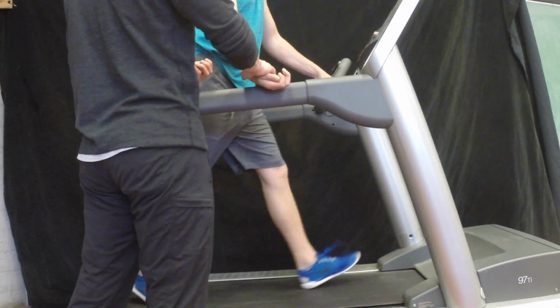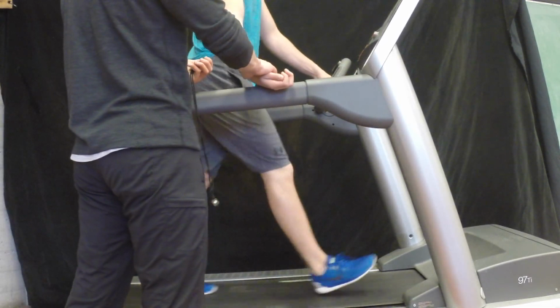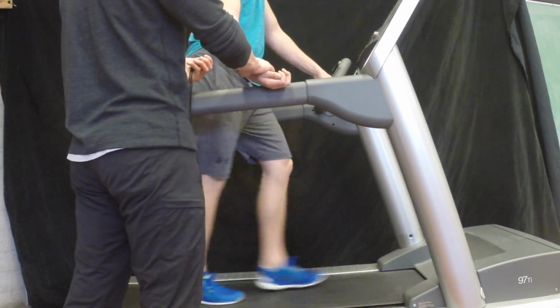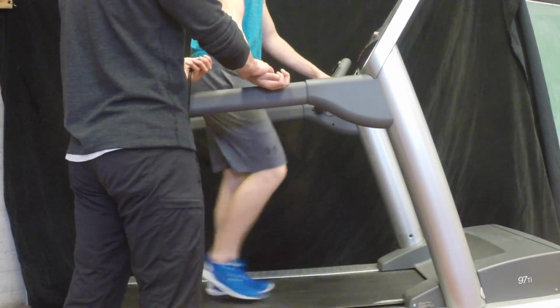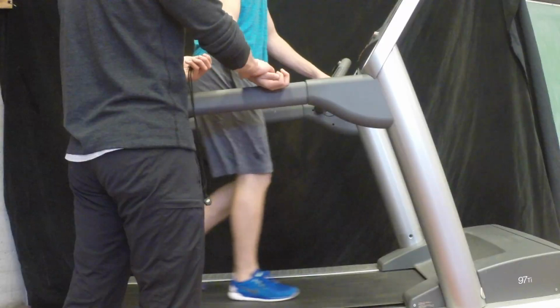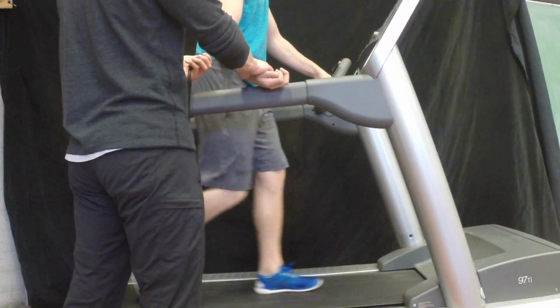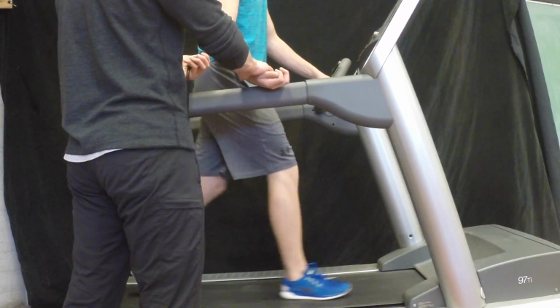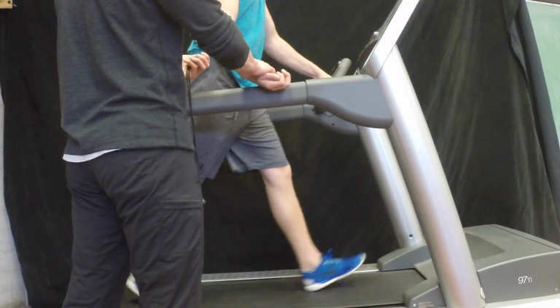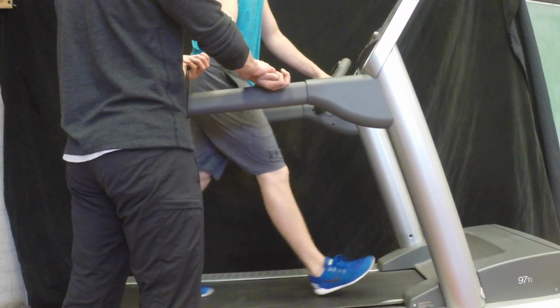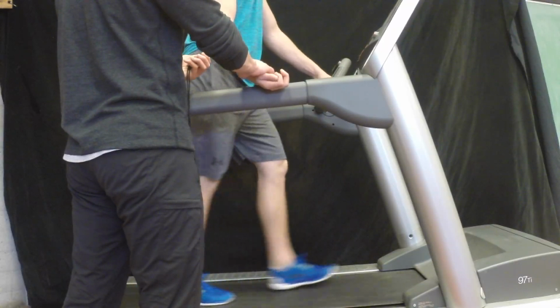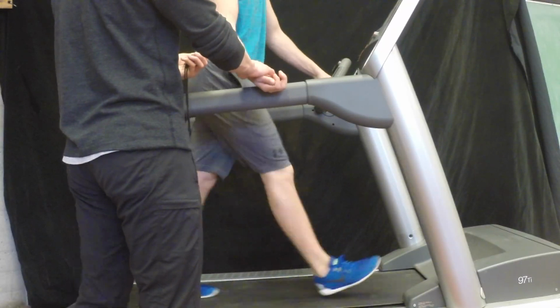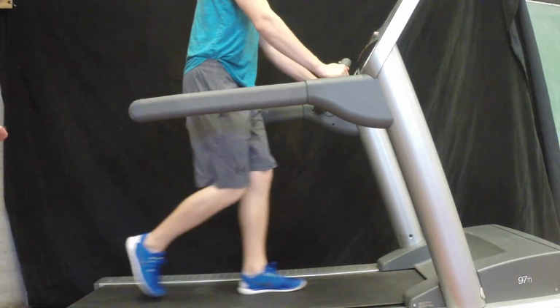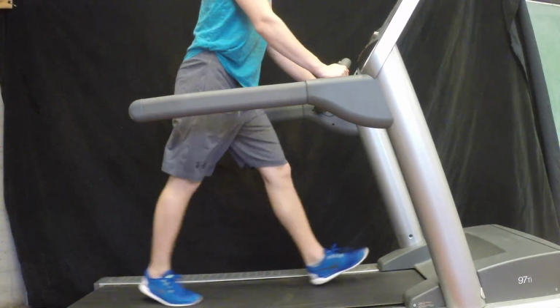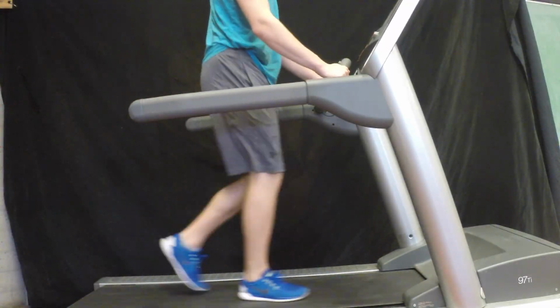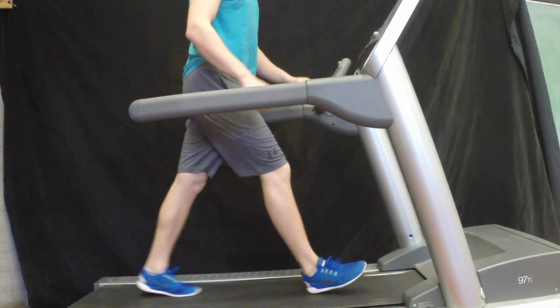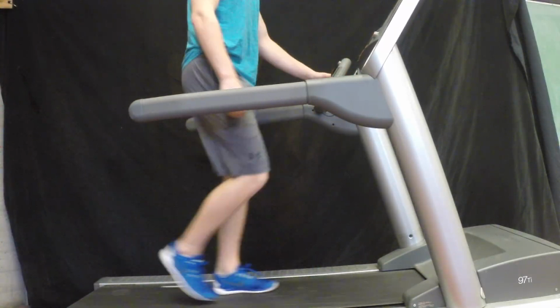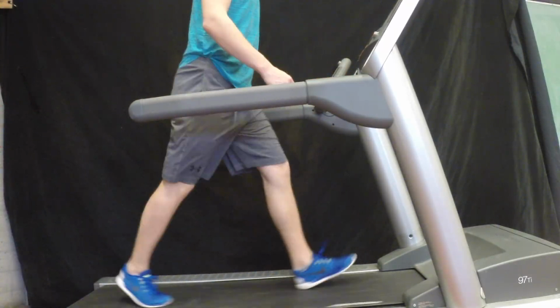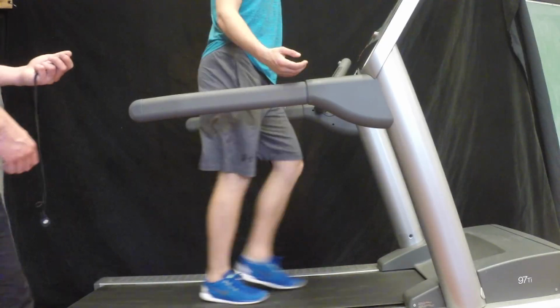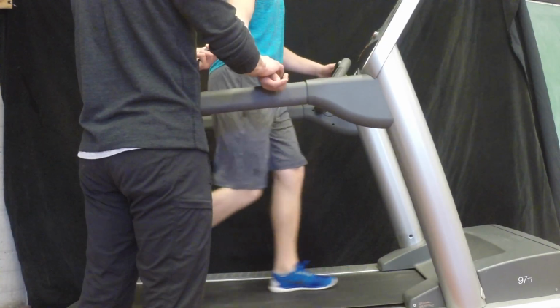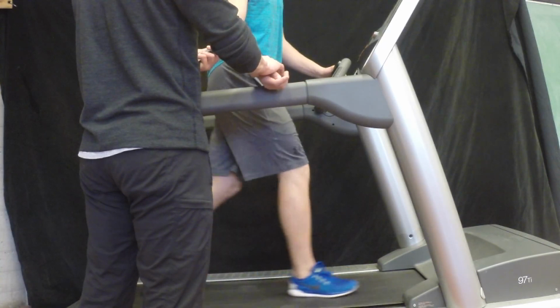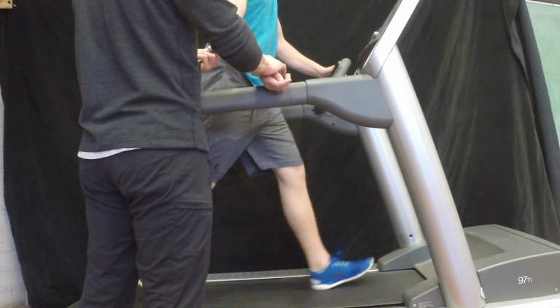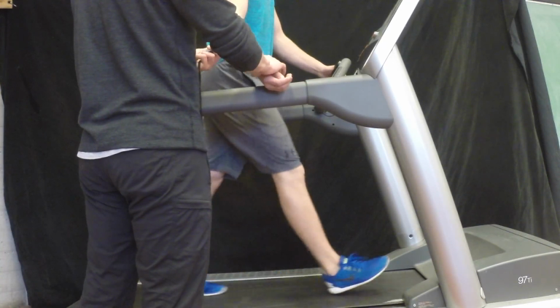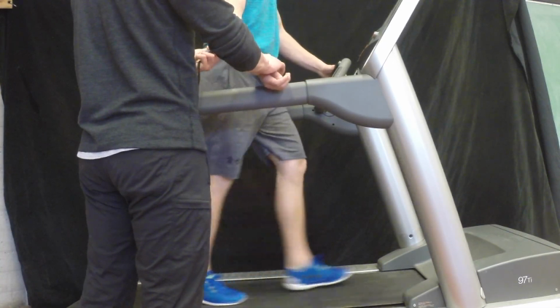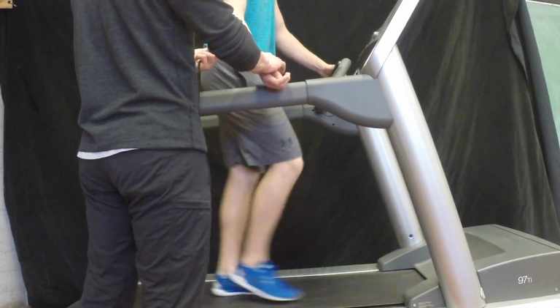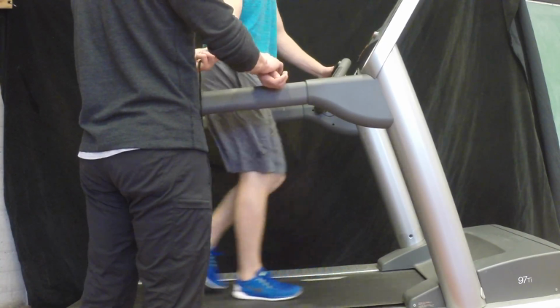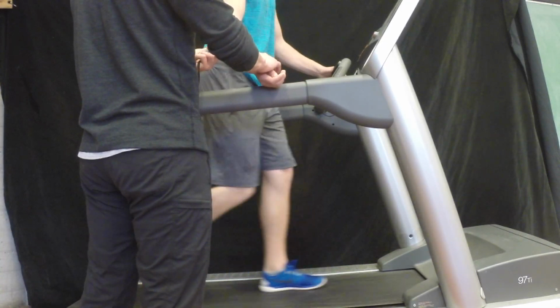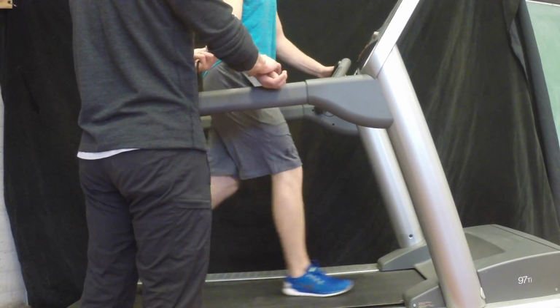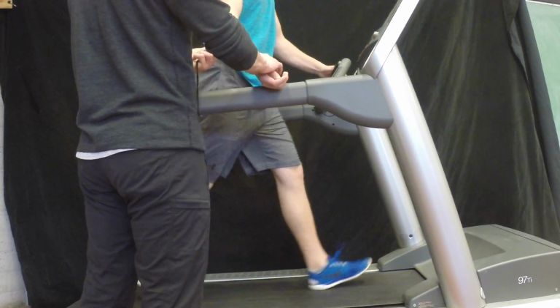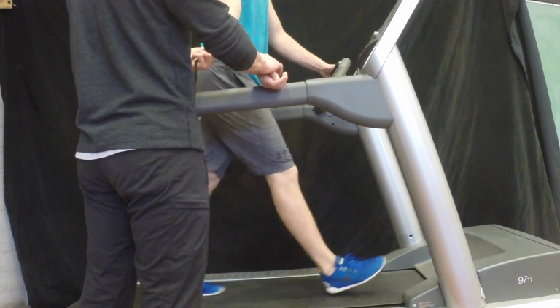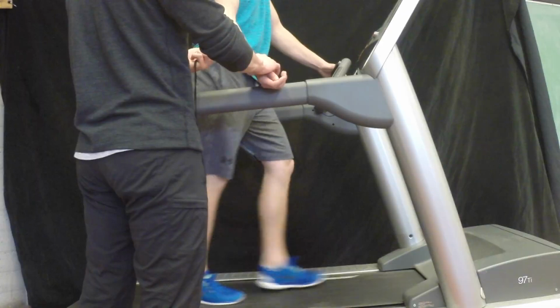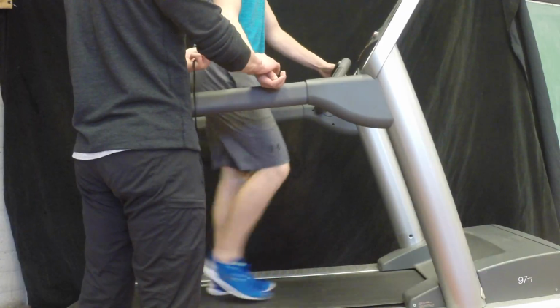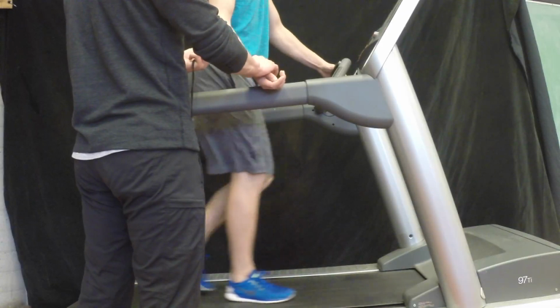Now take their heart rate in the last 15 seconds of minute 3, and take it again in the last 15 seconds of minute 4. Remember that because they're exercising, you're actually only taking a 10-second count.